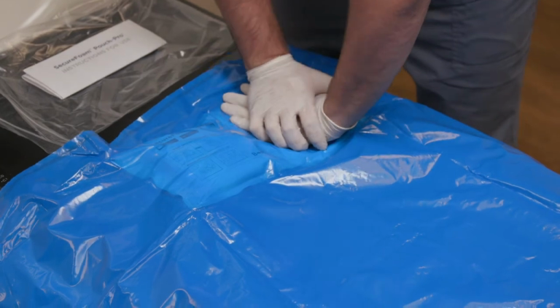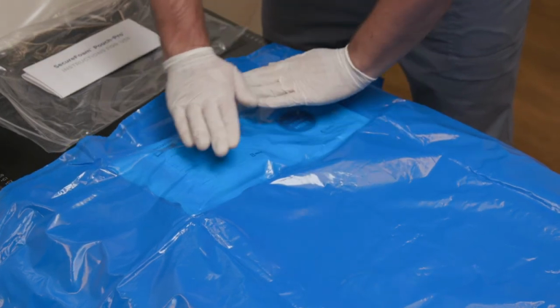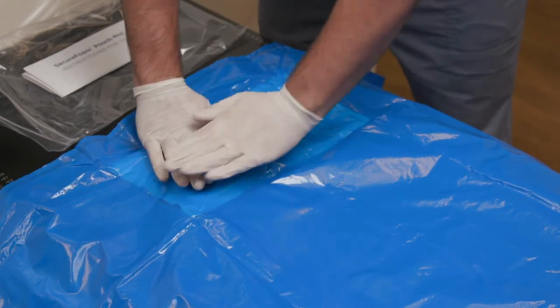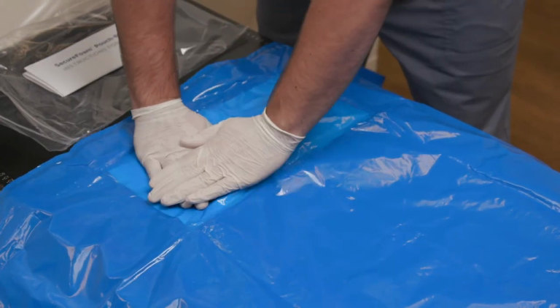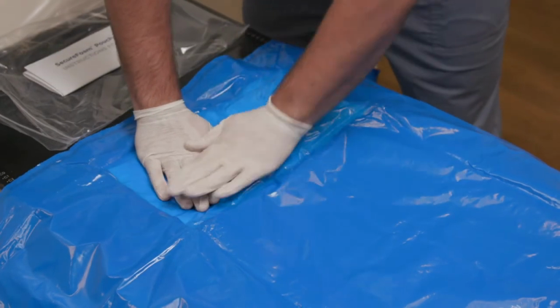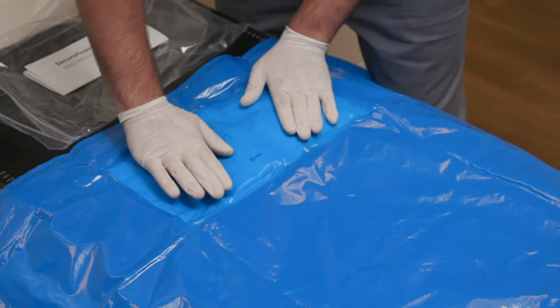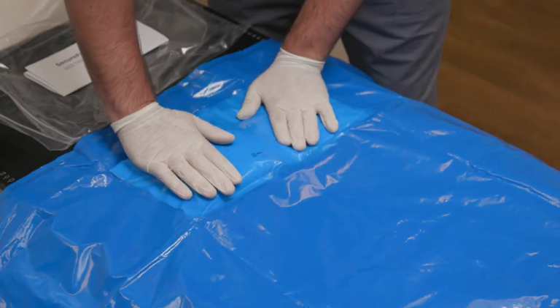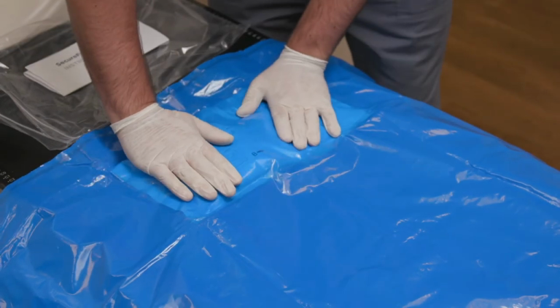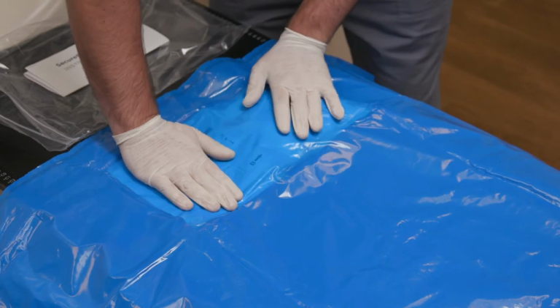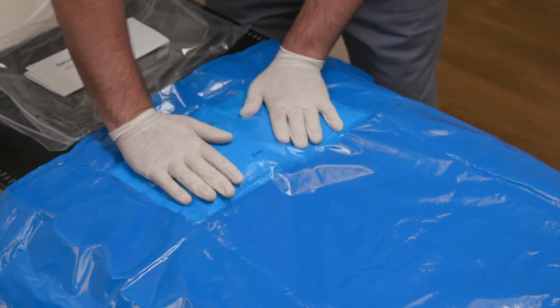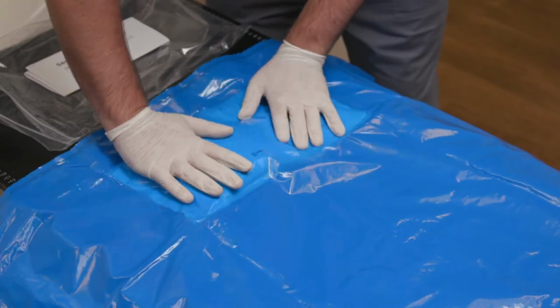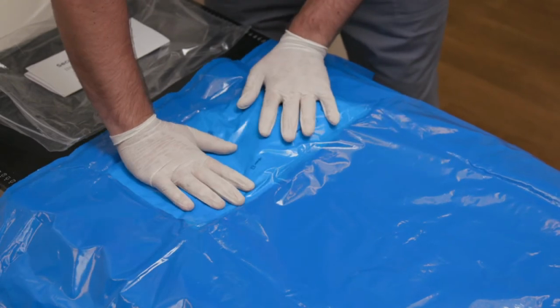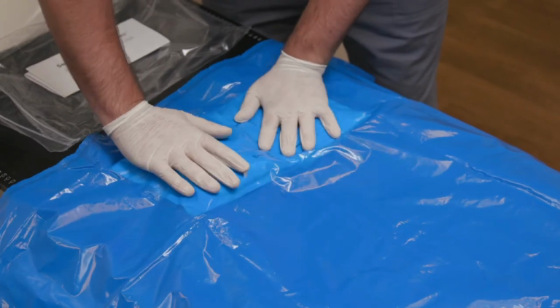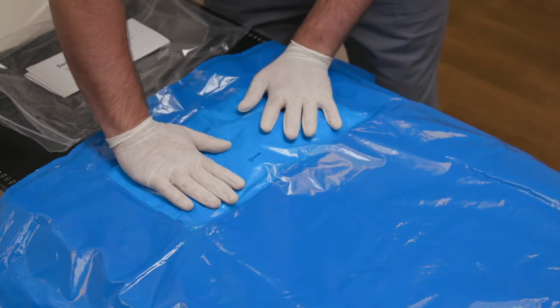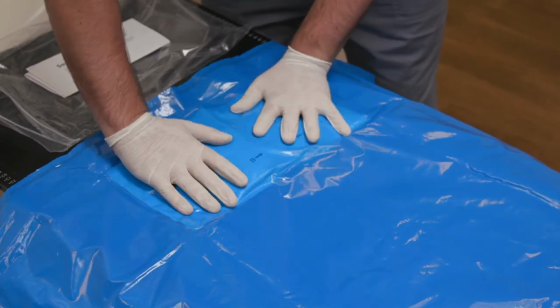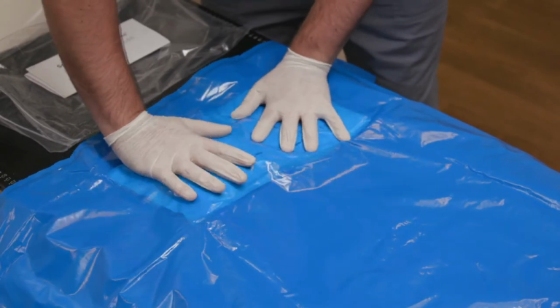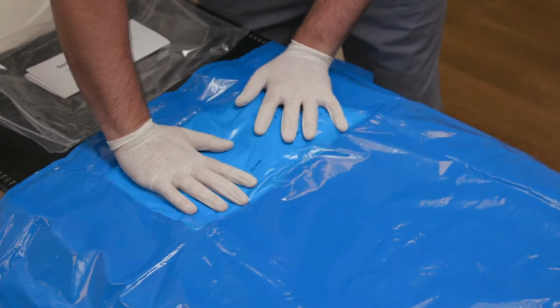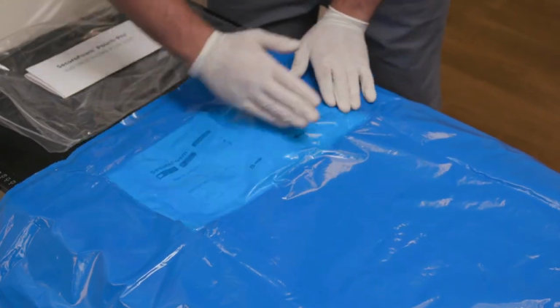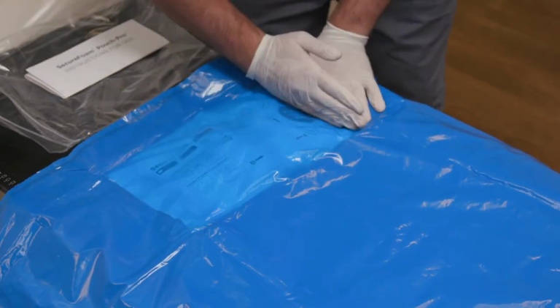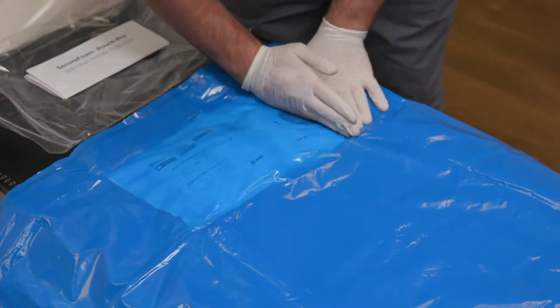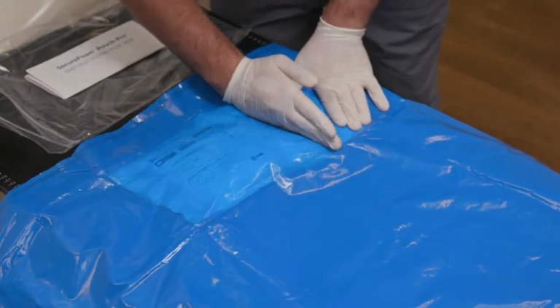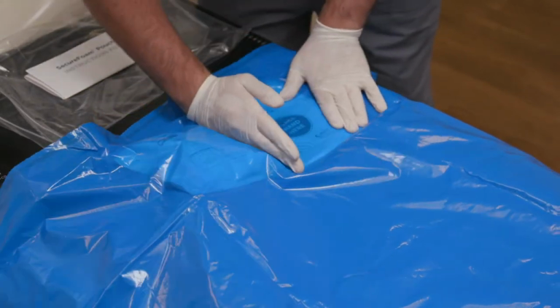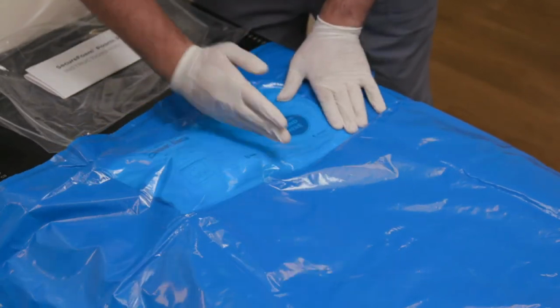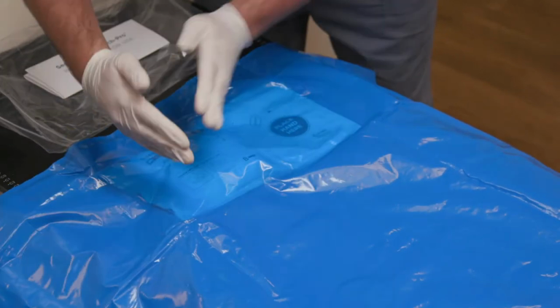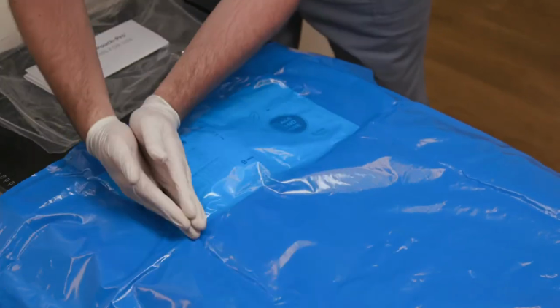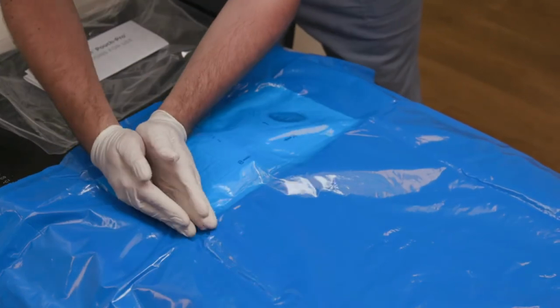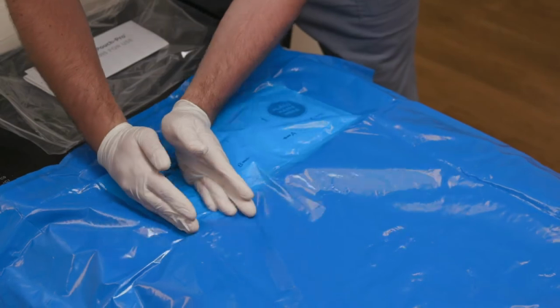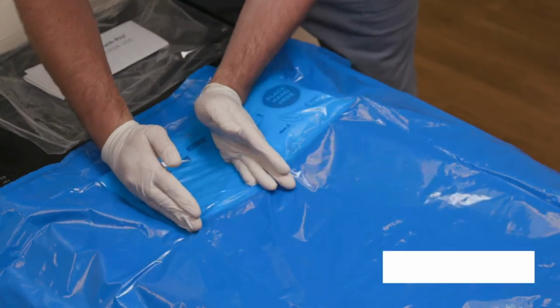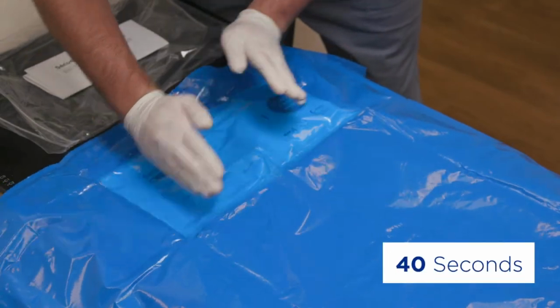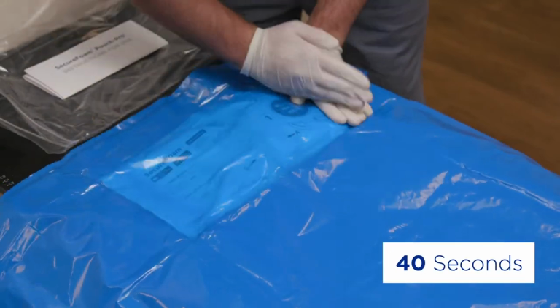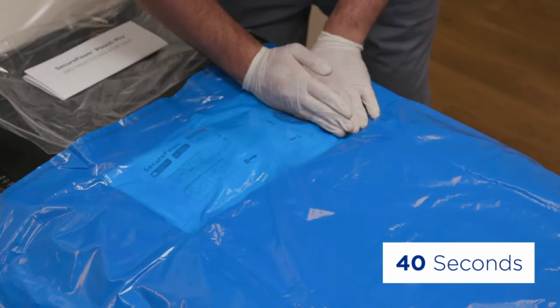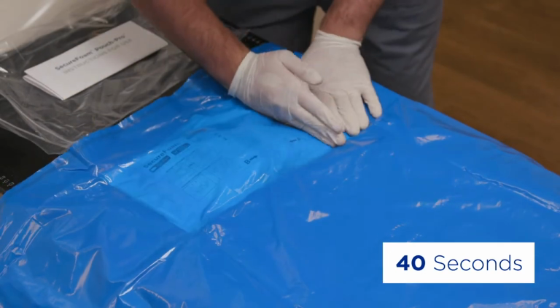The A and B components will begin to mix inside the pouch. To help the mixing process, knead the contents together. Use a wiping motion for about 40 seconds.